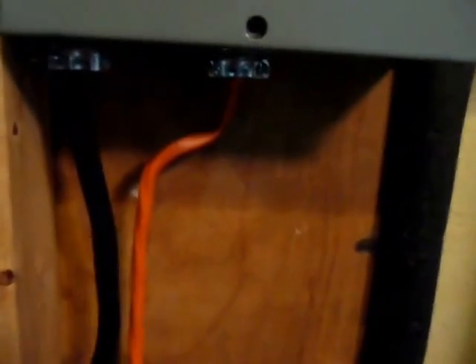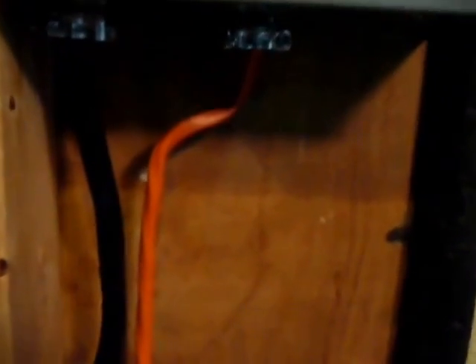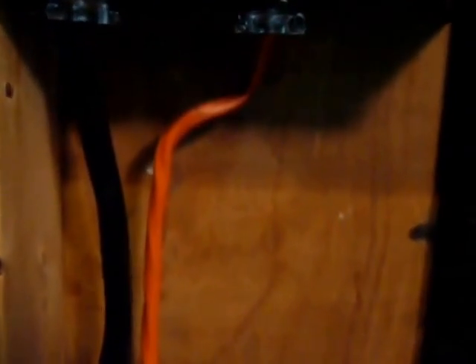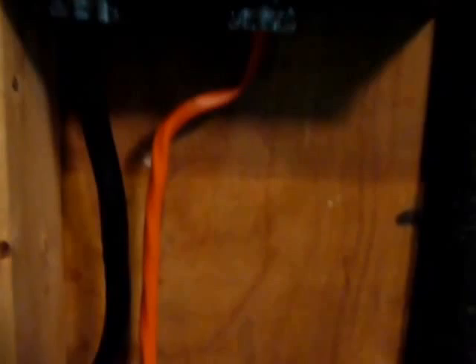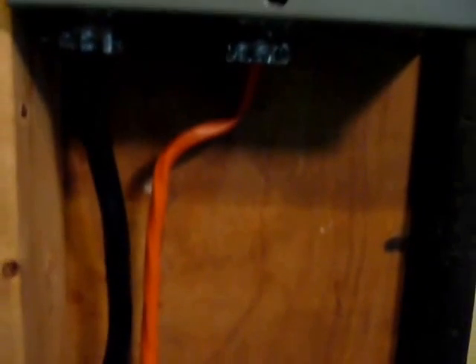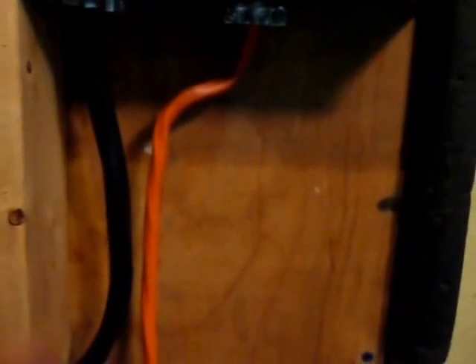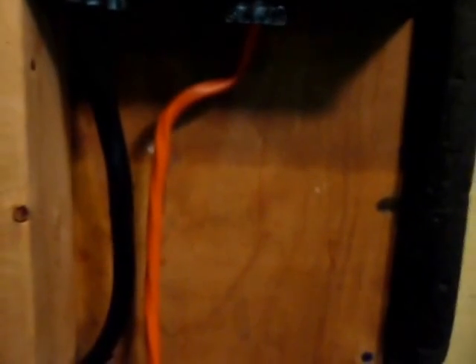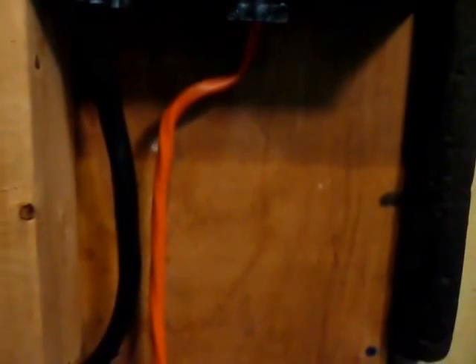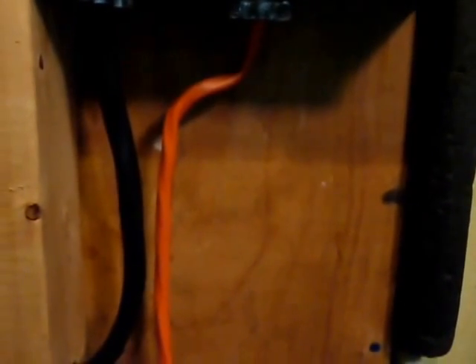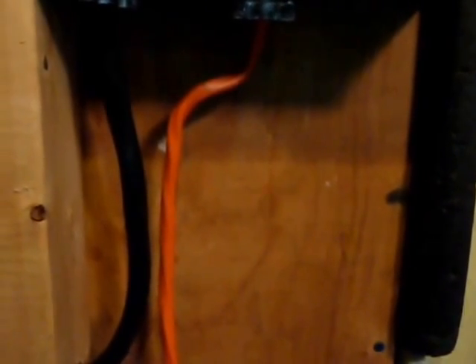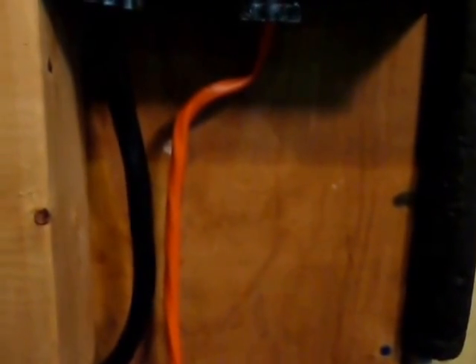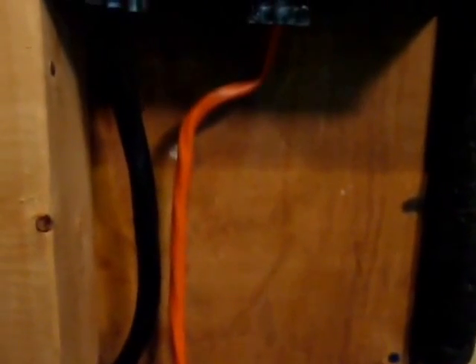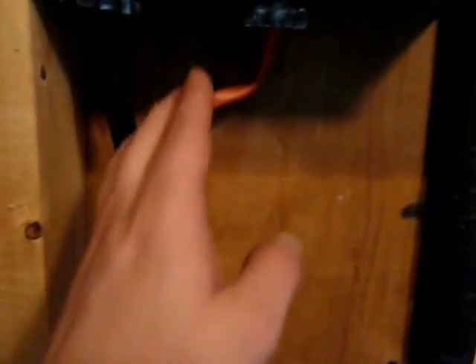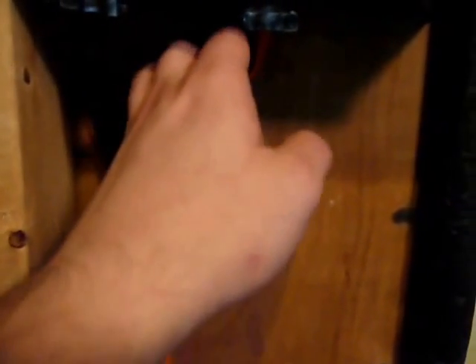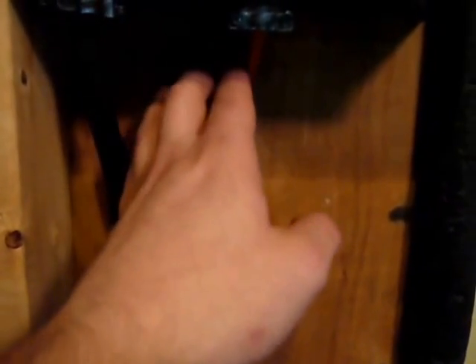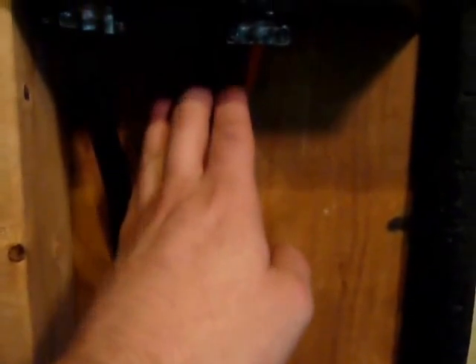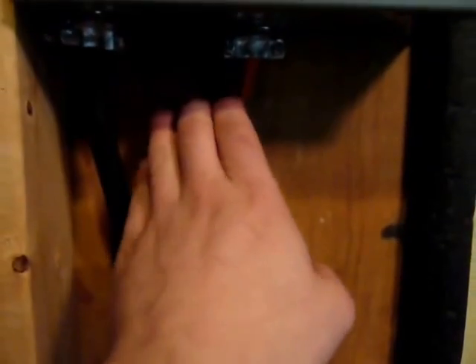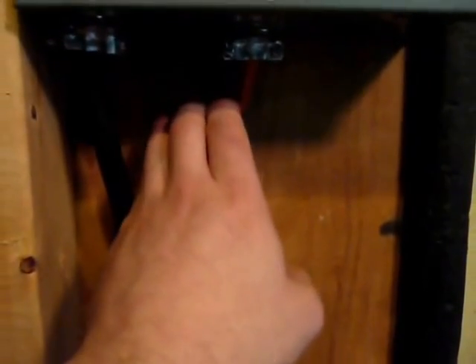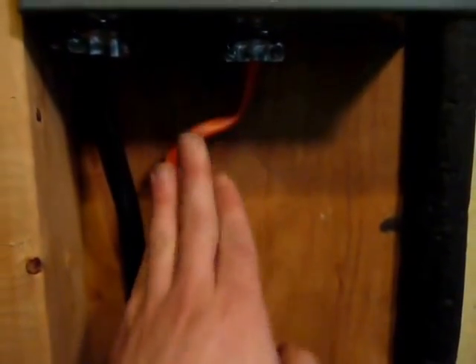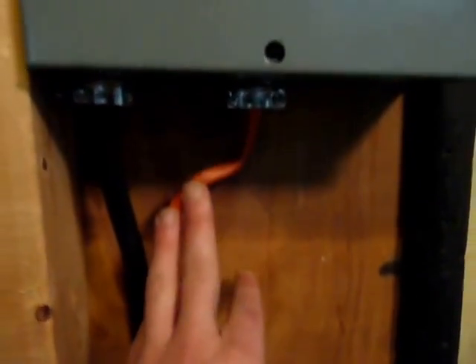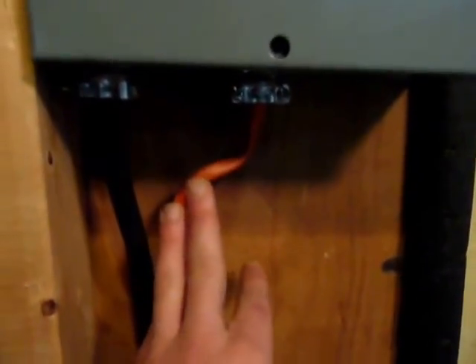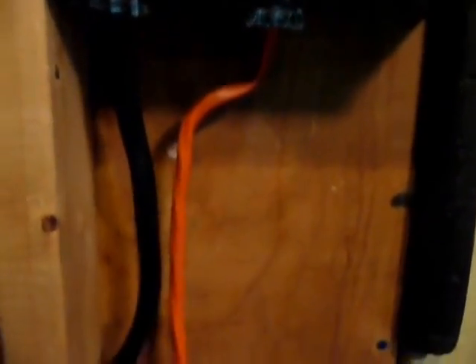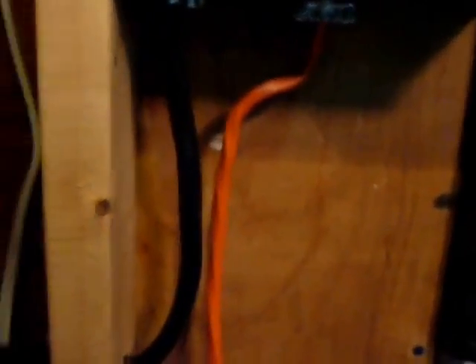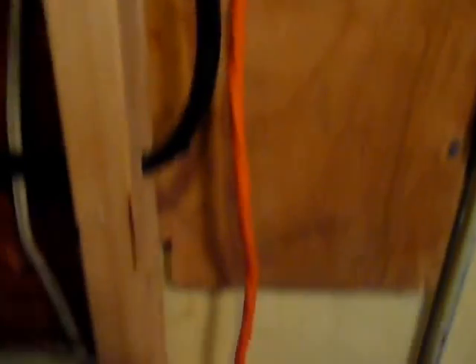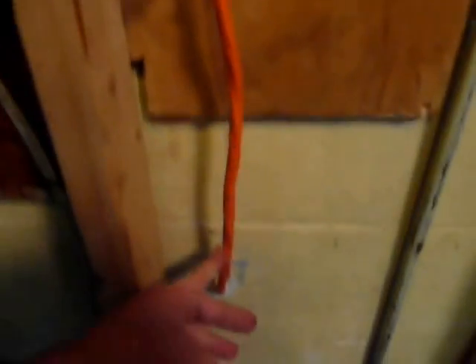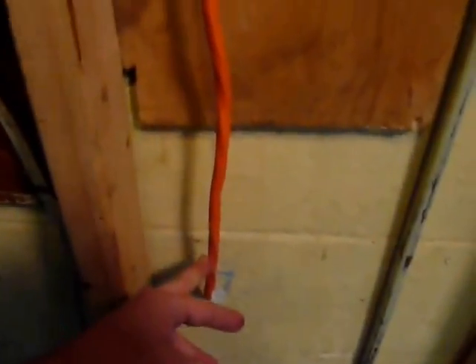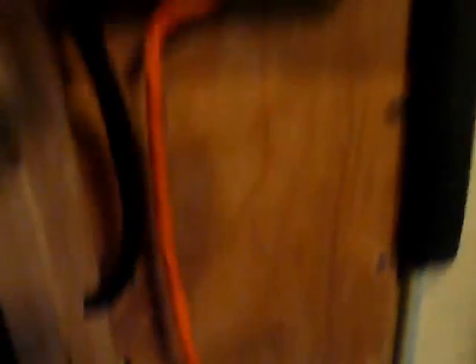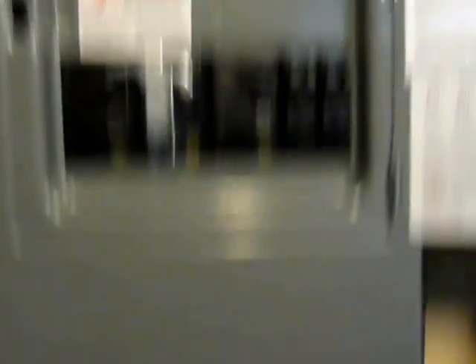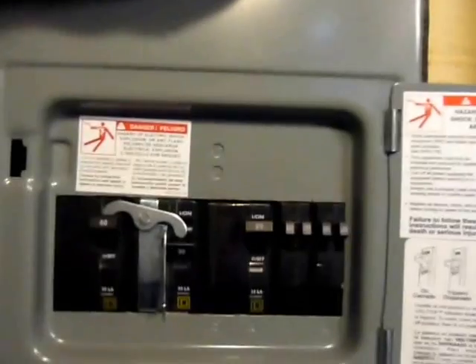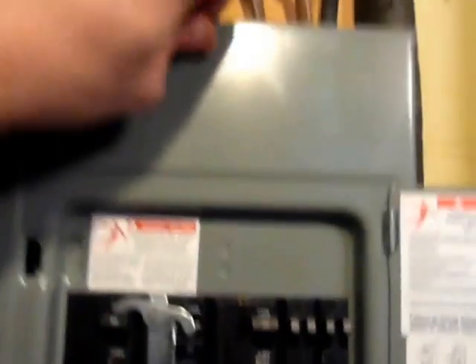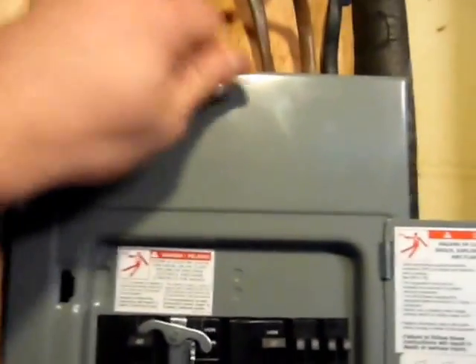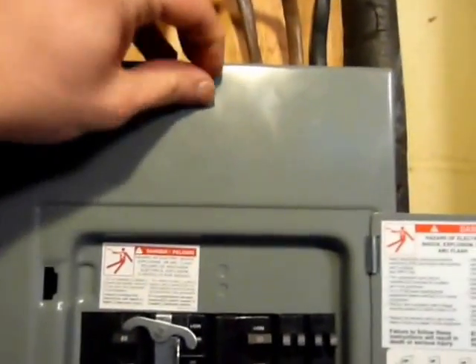Another cable you're going to need — this one doesn't need to be quite as thick if your generator is, say, 30 amps maximum. So this is a 10 gauge cable with three conductors and a ground. I'll open this up so you can see what I mean.